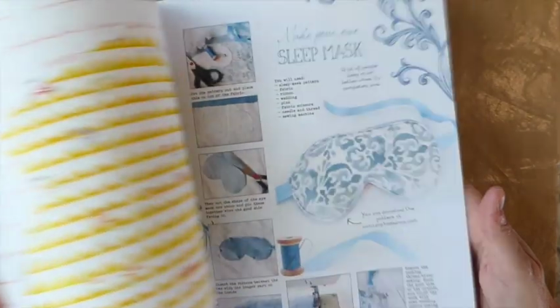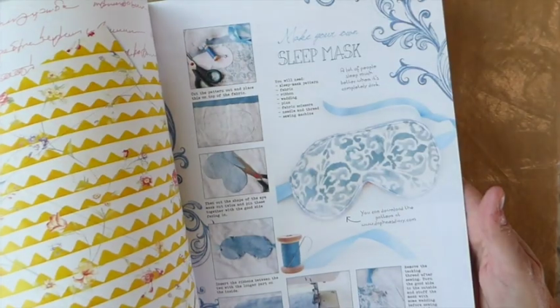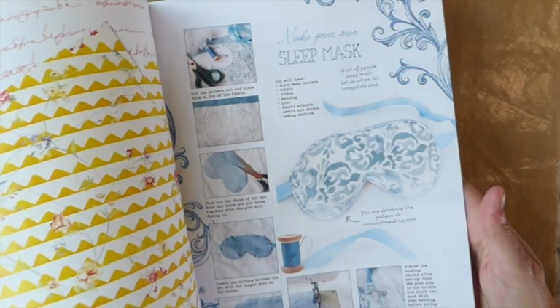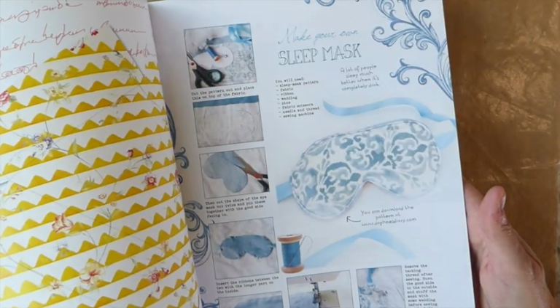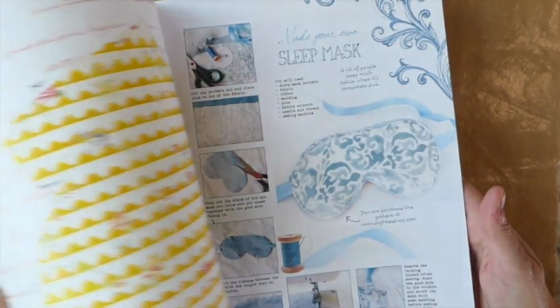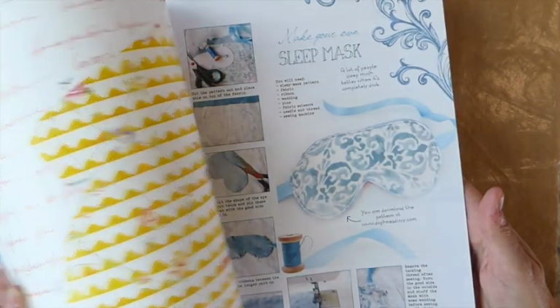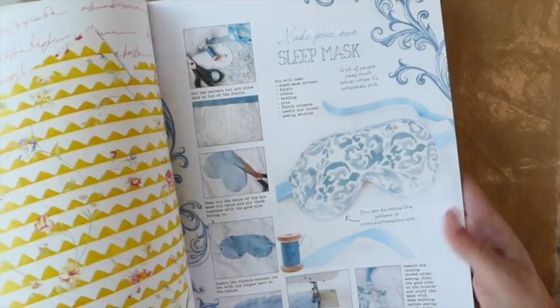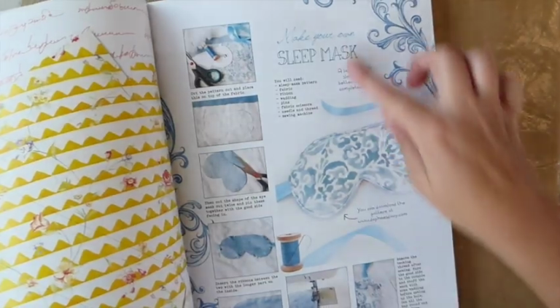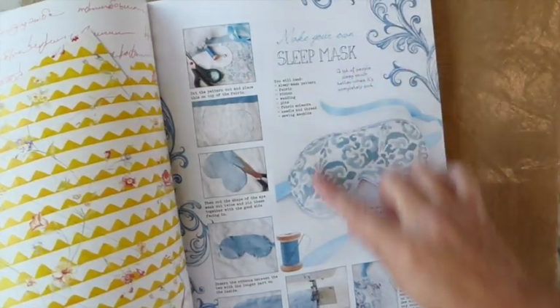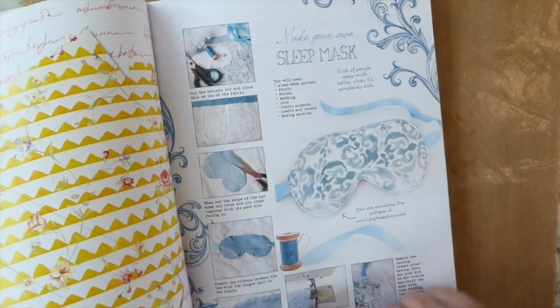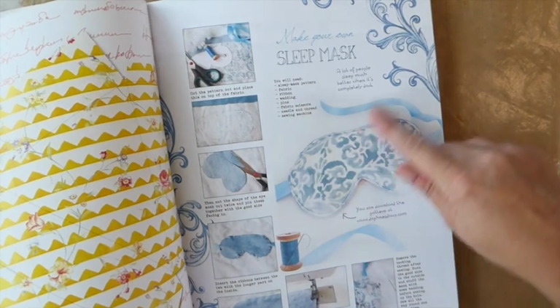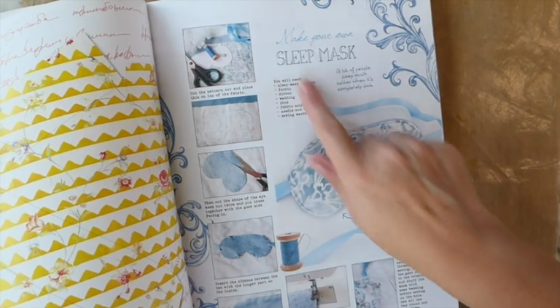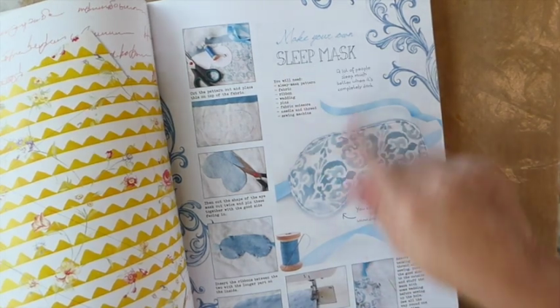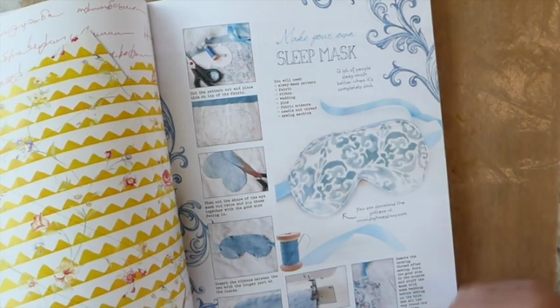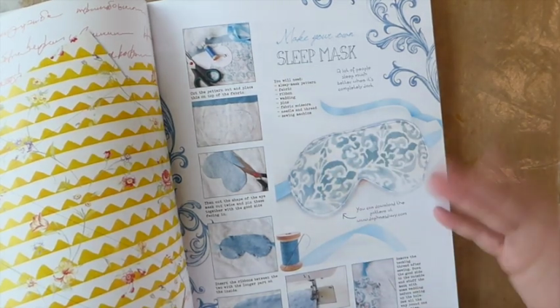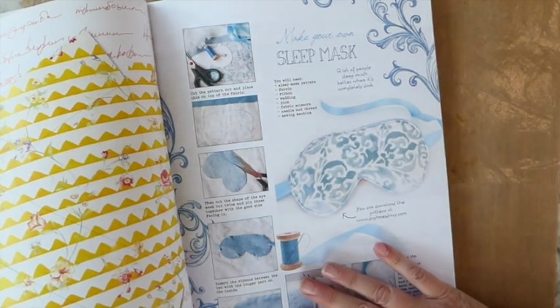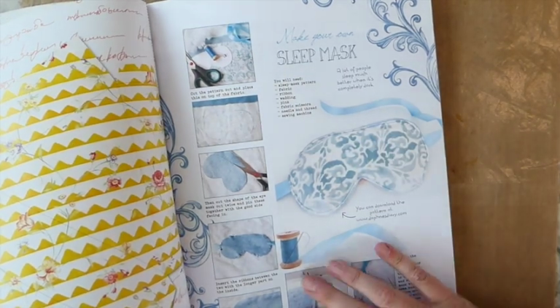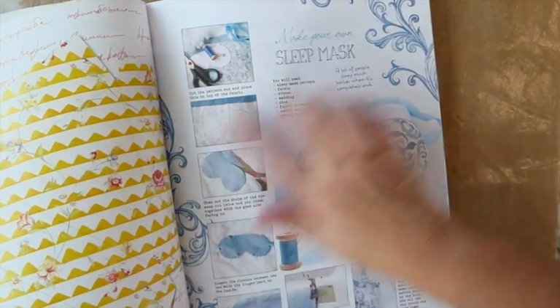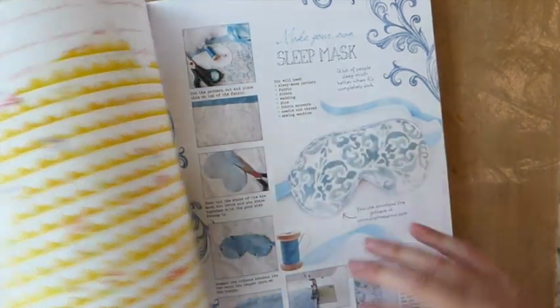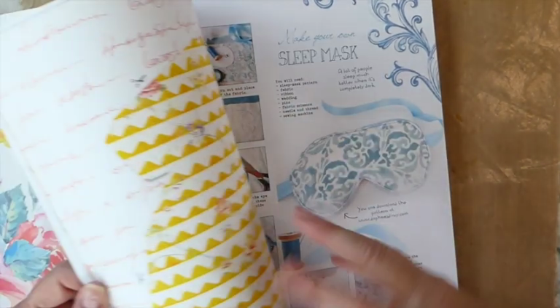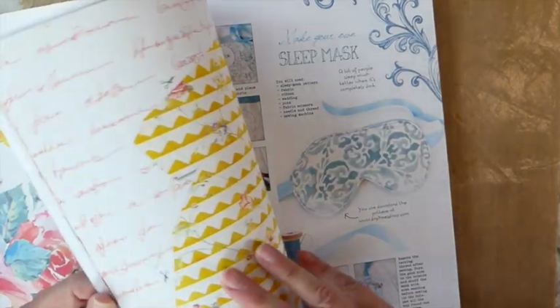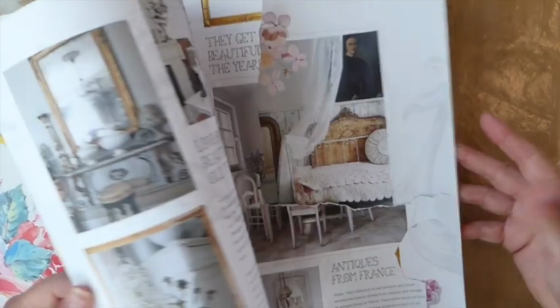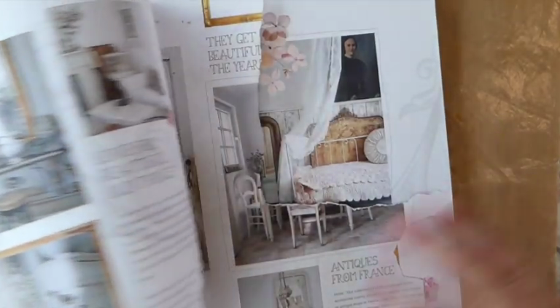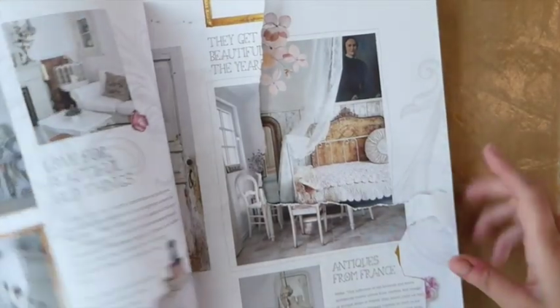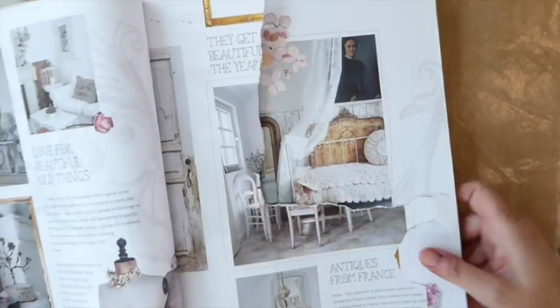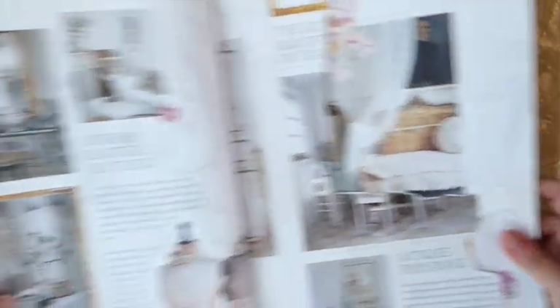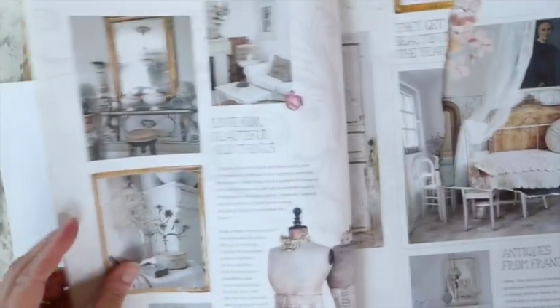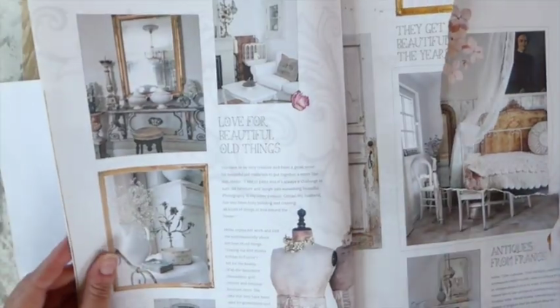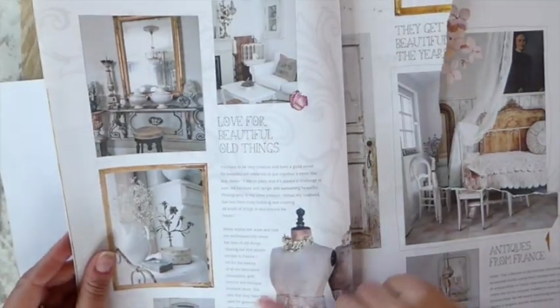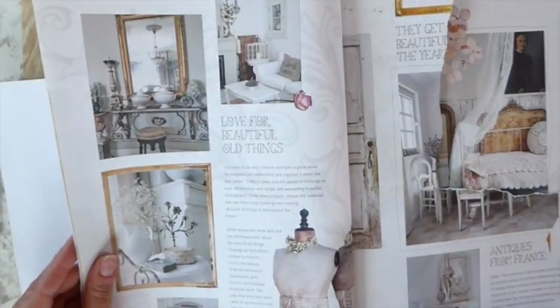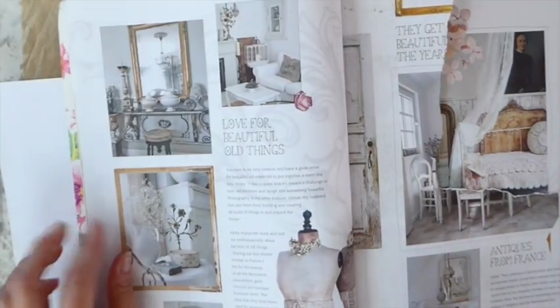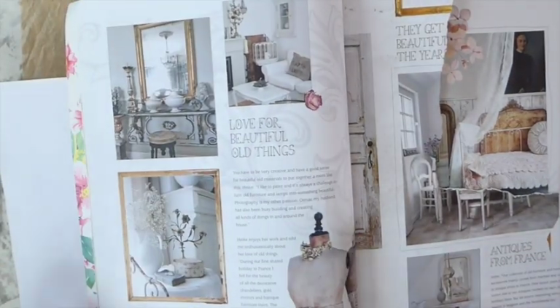In the US they're very expensive. This is a project on how to make a sleep mask, but it's just beautifully presented. So yeah, if you haven't heard of that, you might want to check those out.